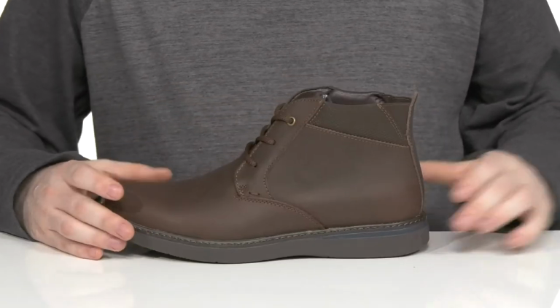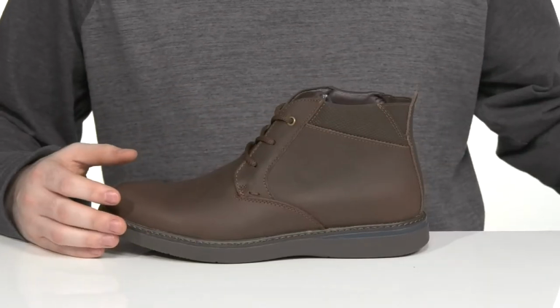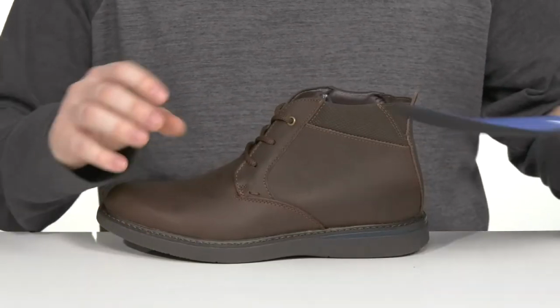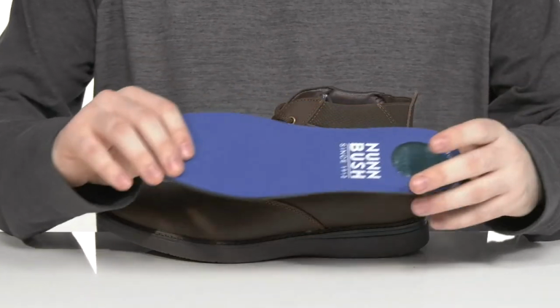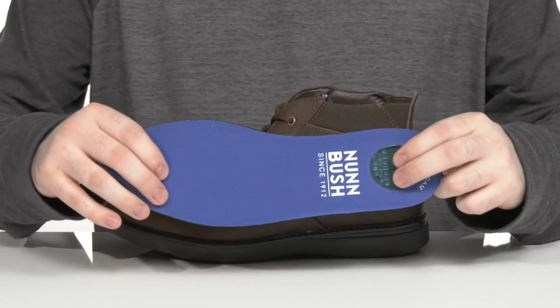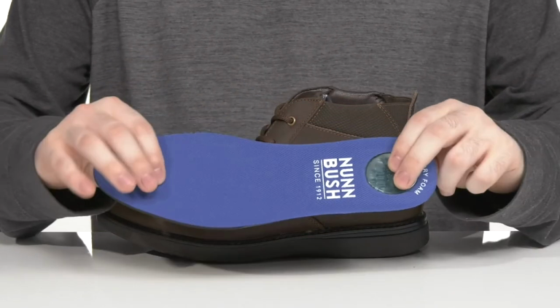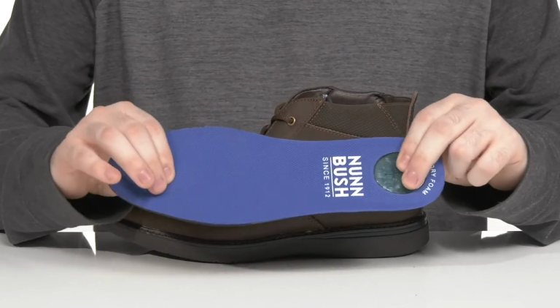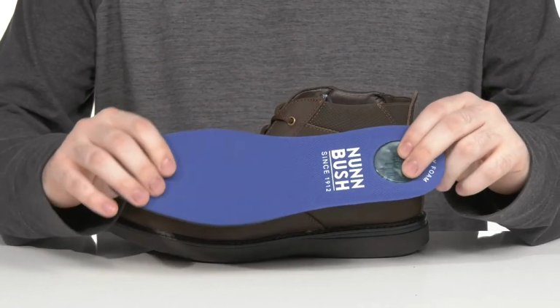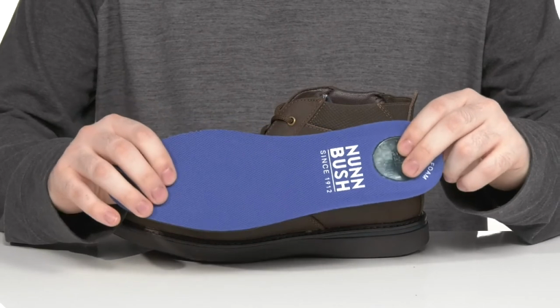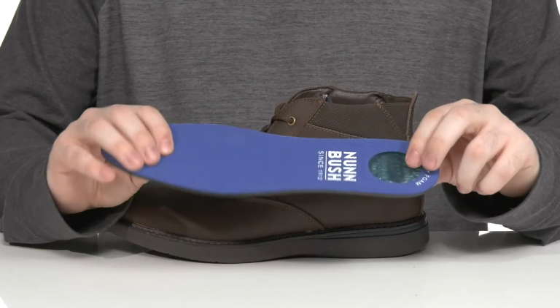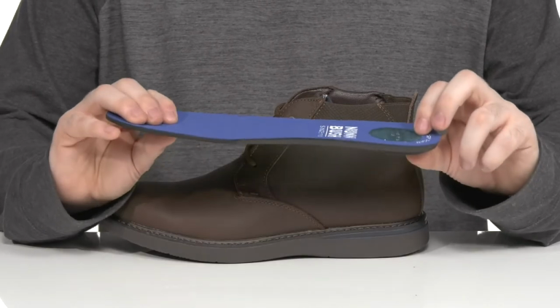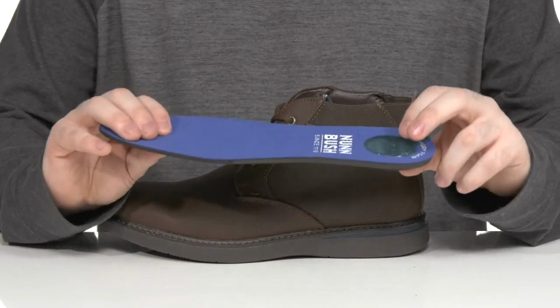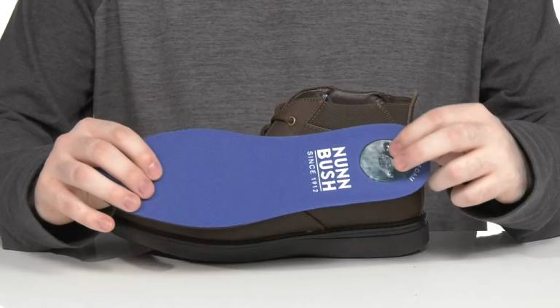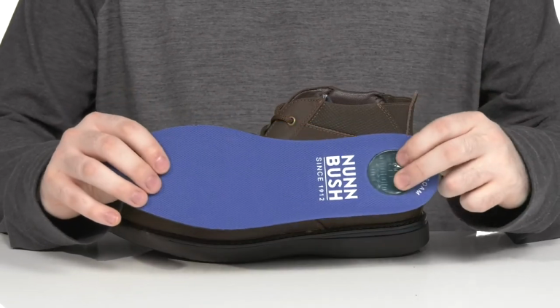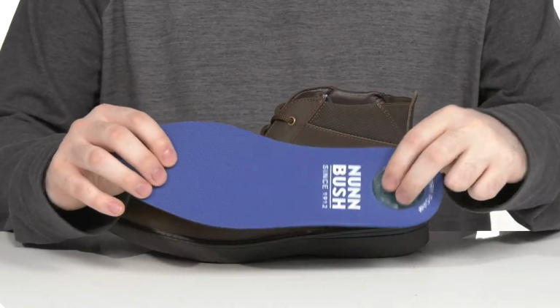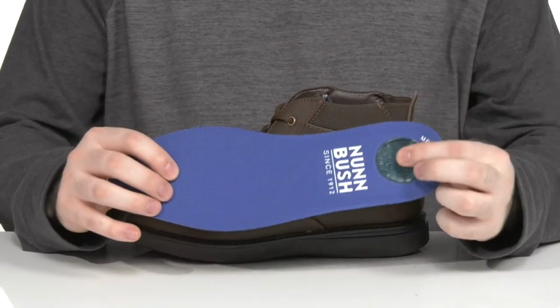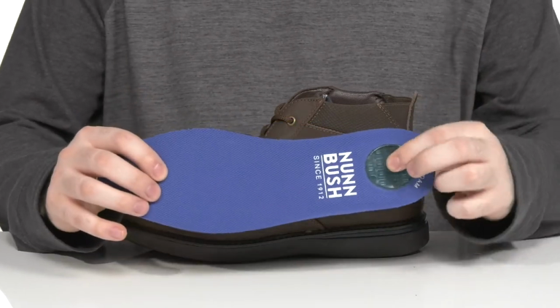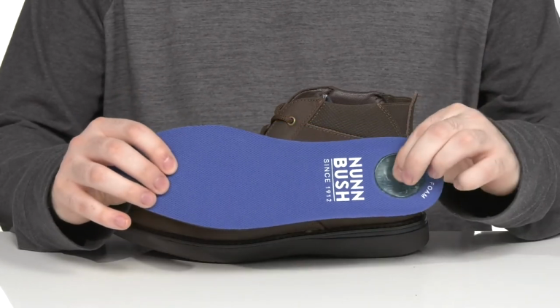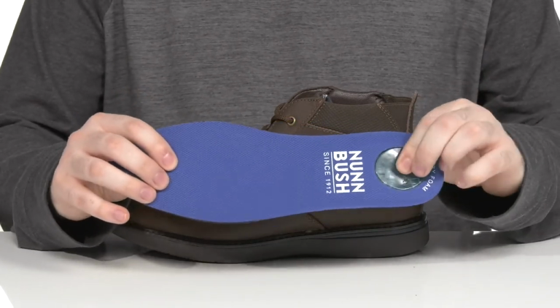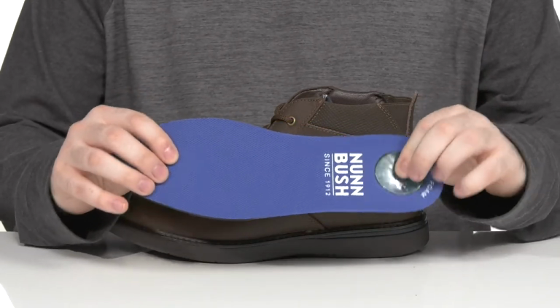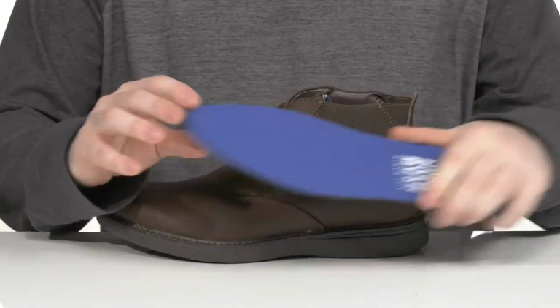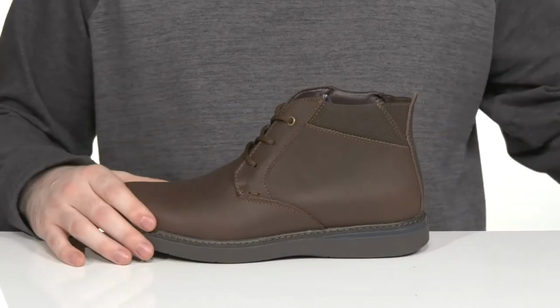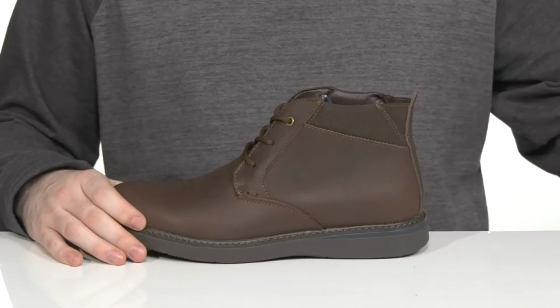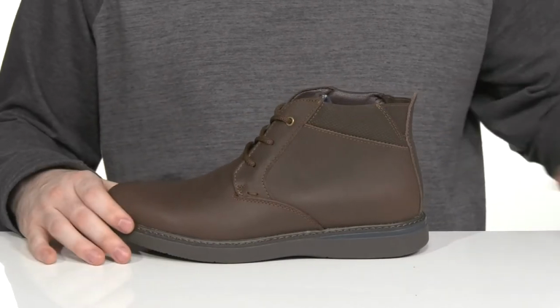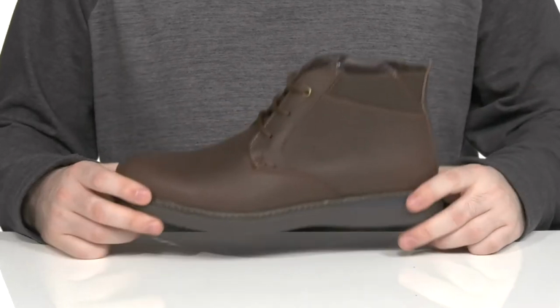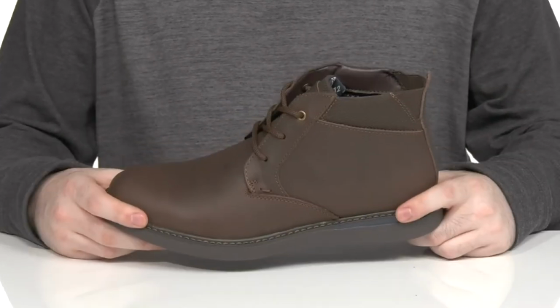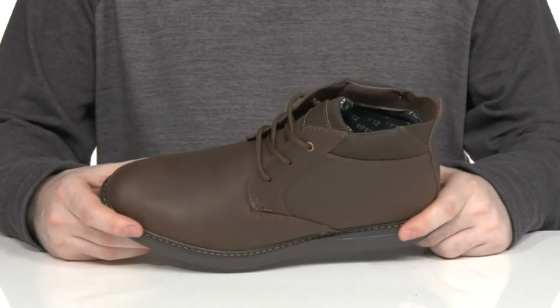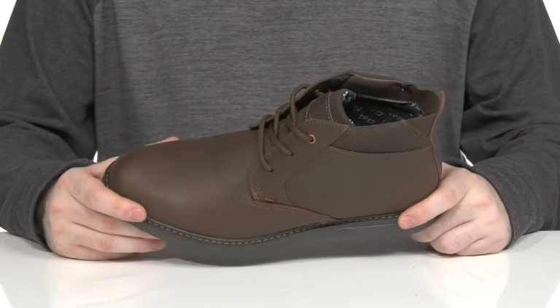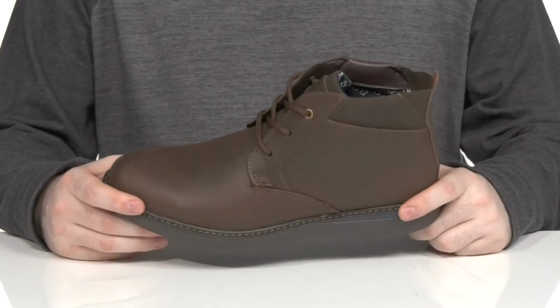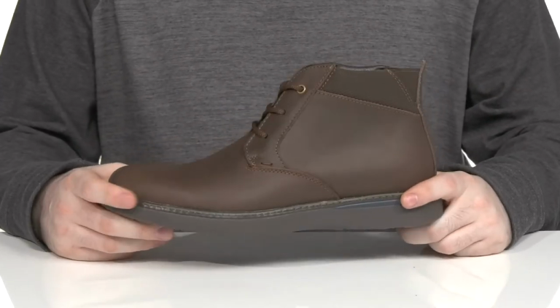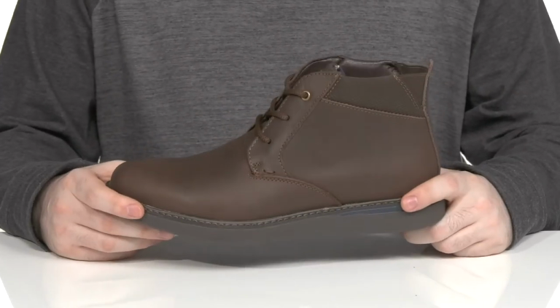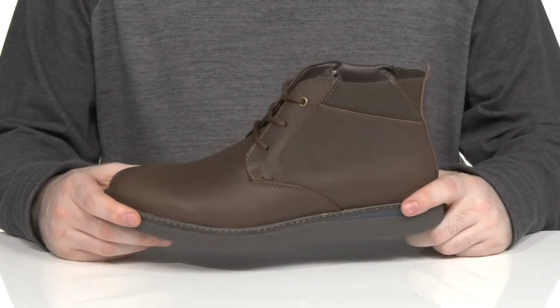It comes with a removable foam footbed made of memory foam to keep you feeling great, as well as a comfort gel pod in the heel for shock absorption, while it sits on top of a welt-stitched midsole to give this boot a long lifespan.